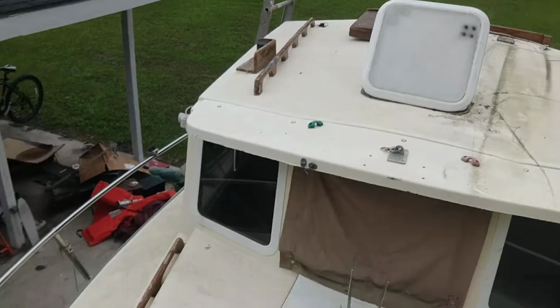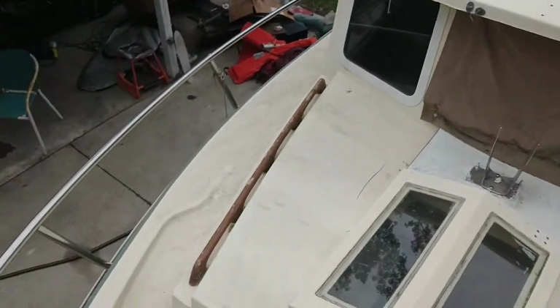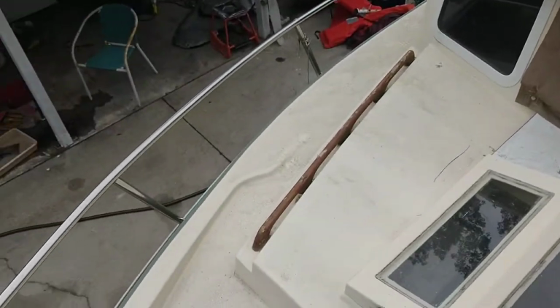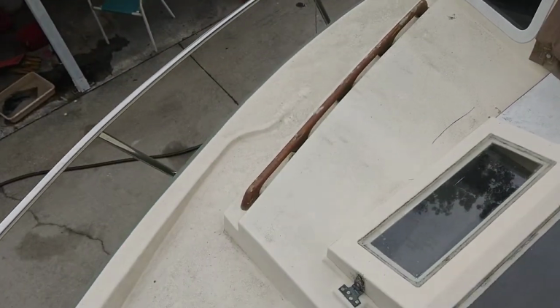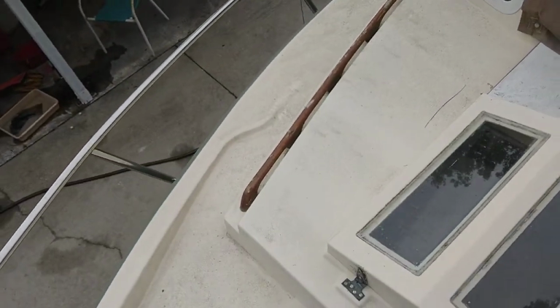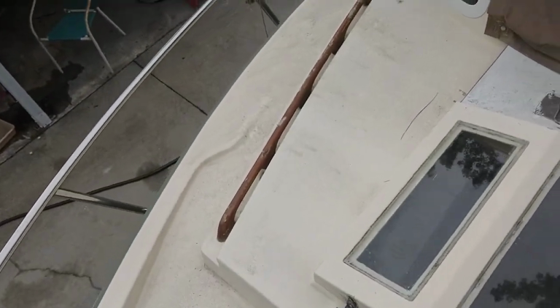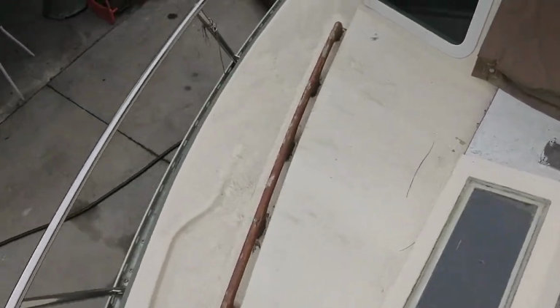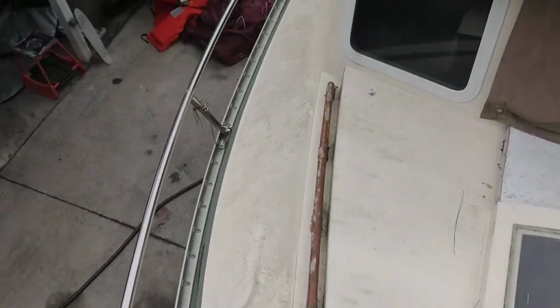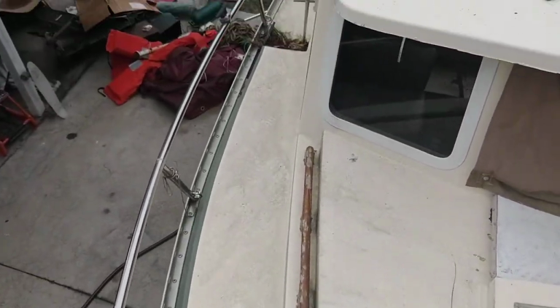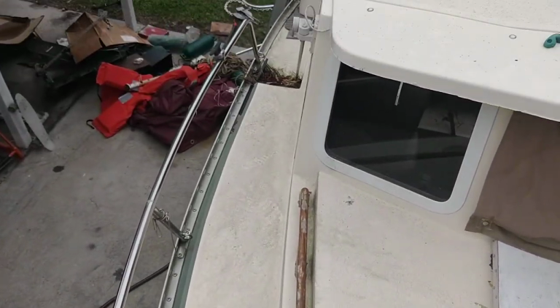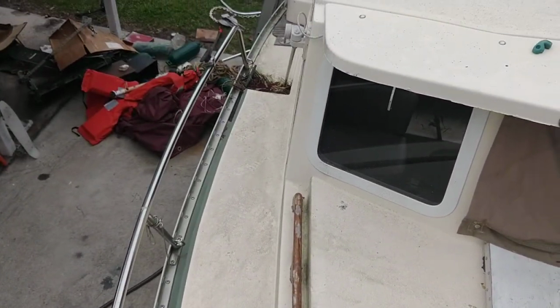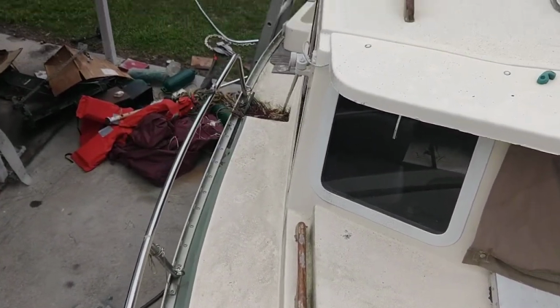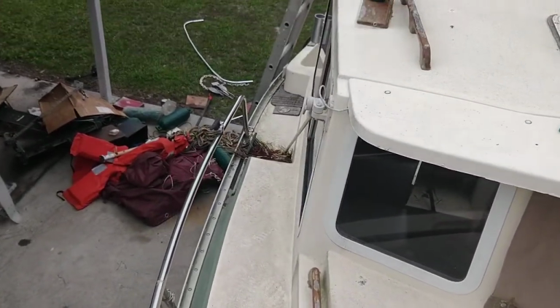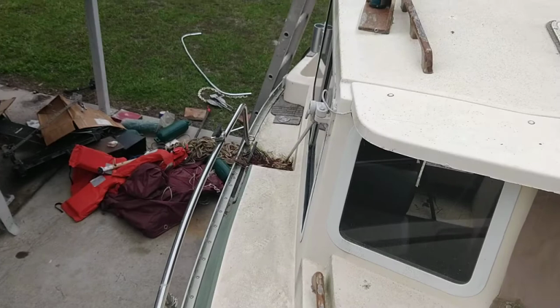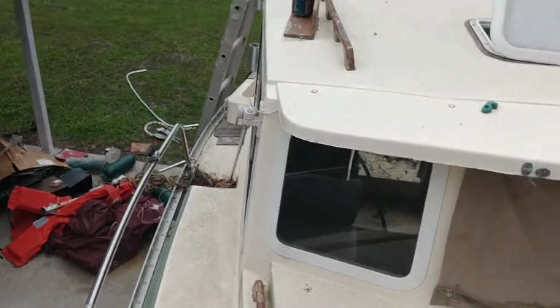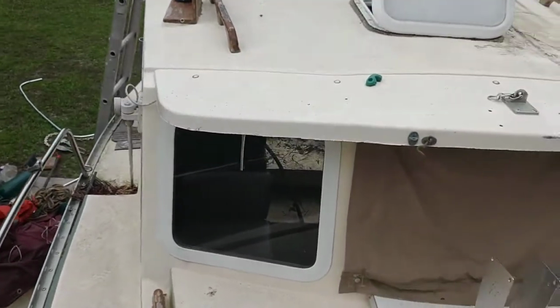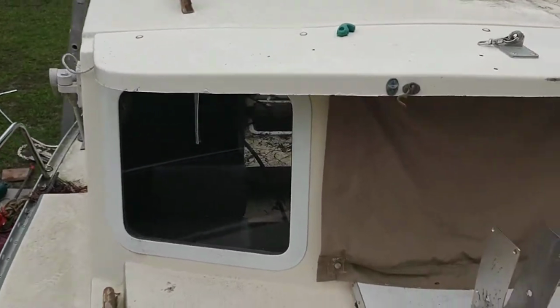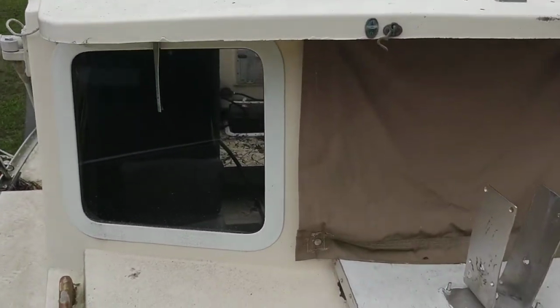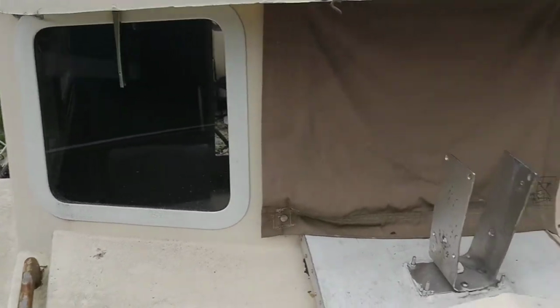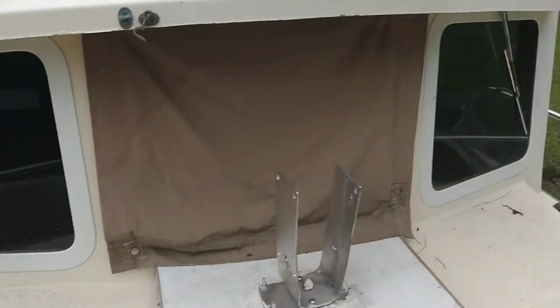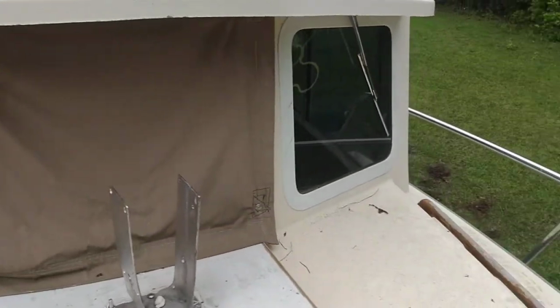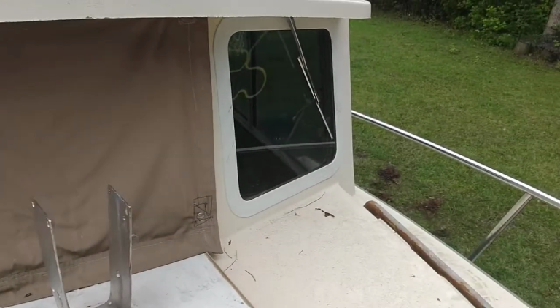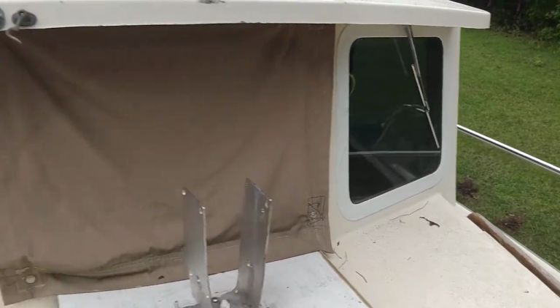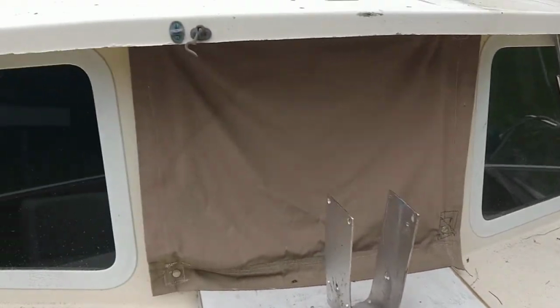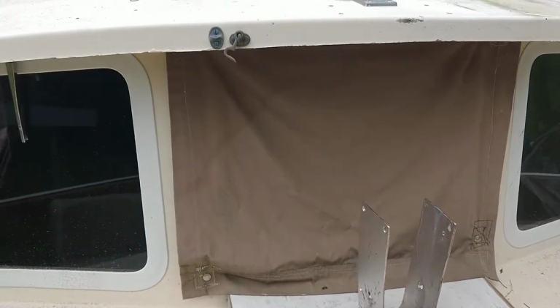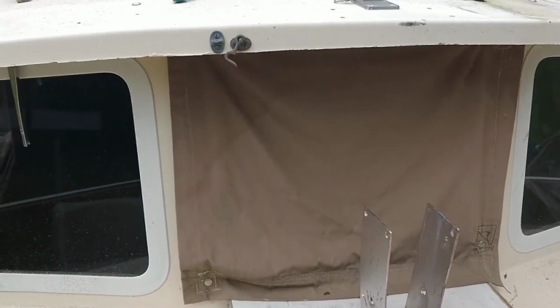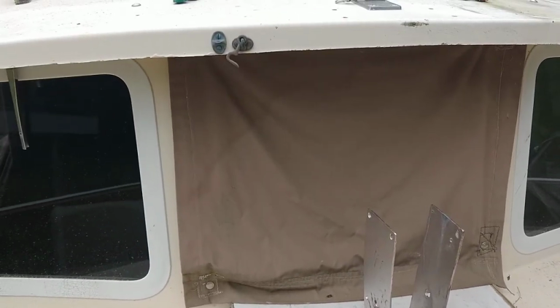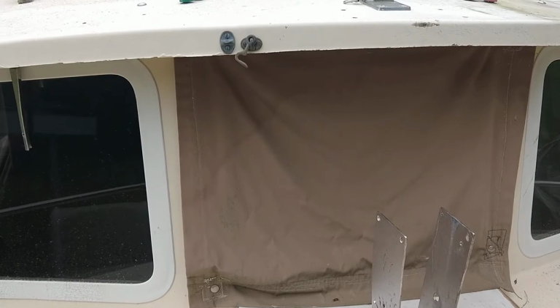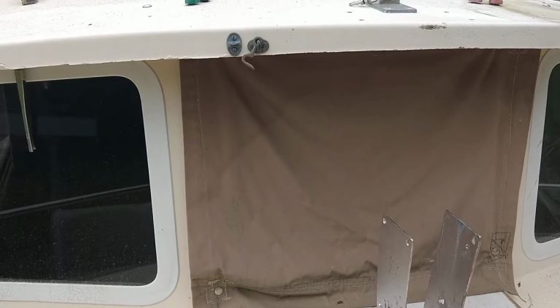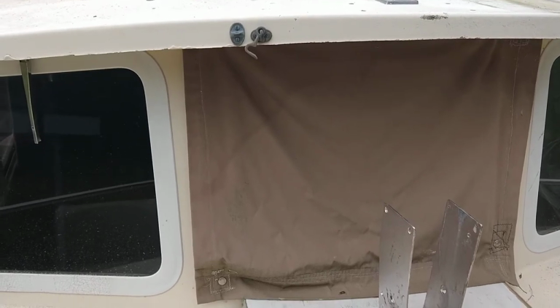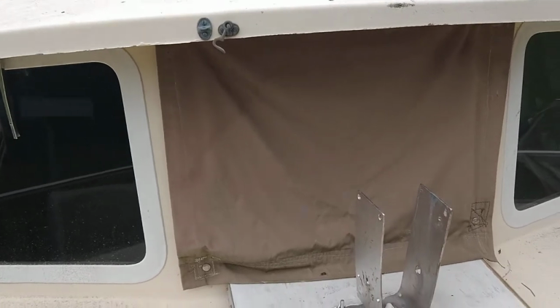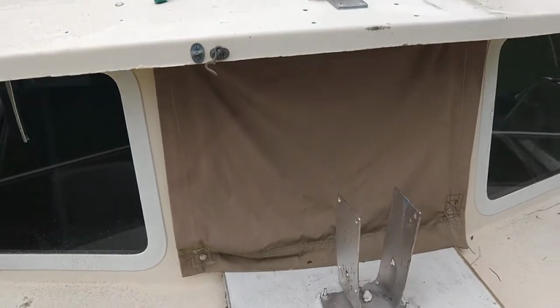This thing is pretty rough, but I'm going to bring it back. That's what it looks like down that side. The two windows on the side don't open, but that window right there will open.